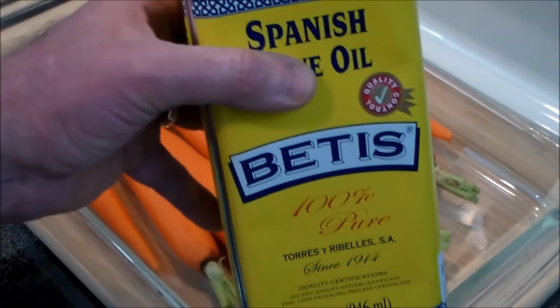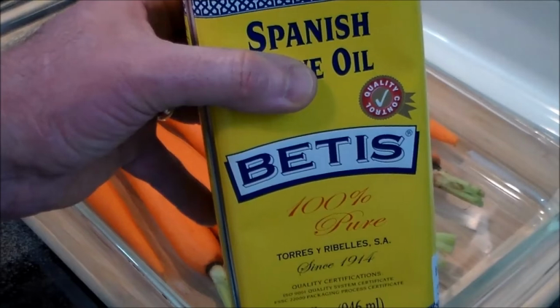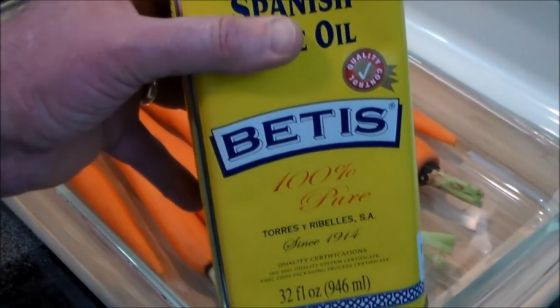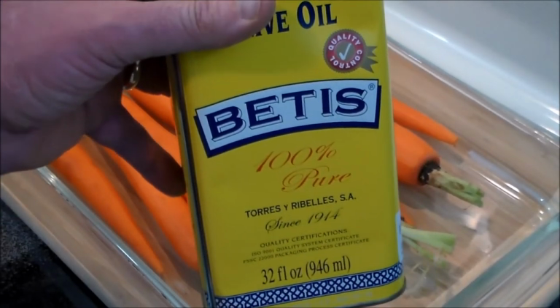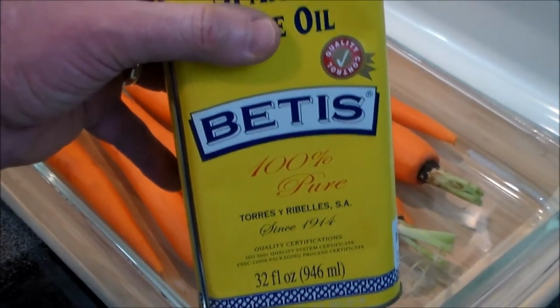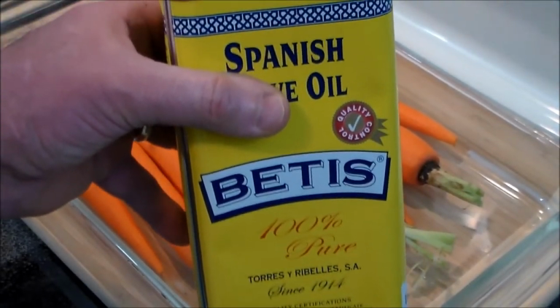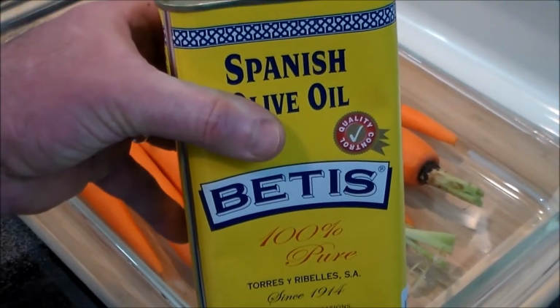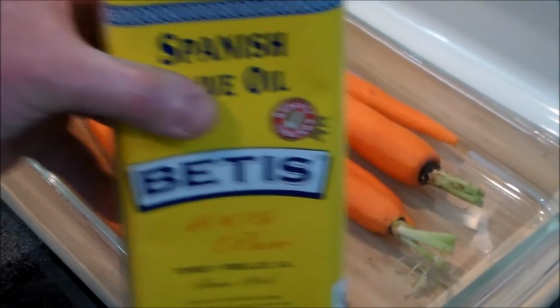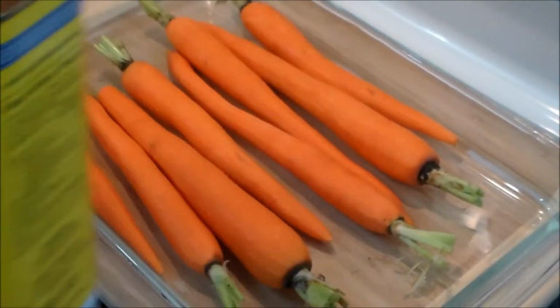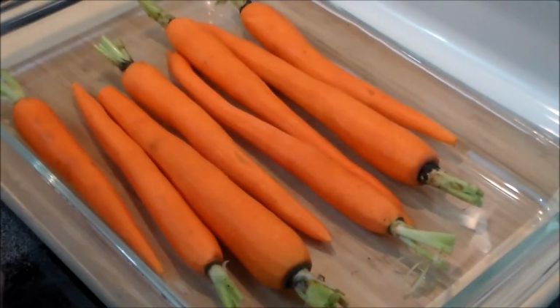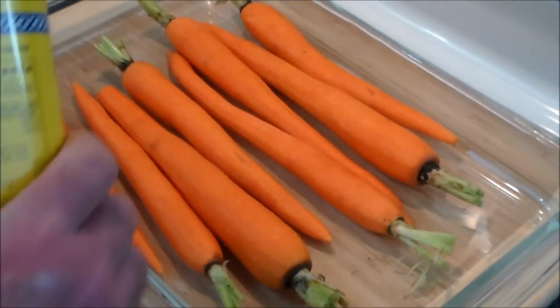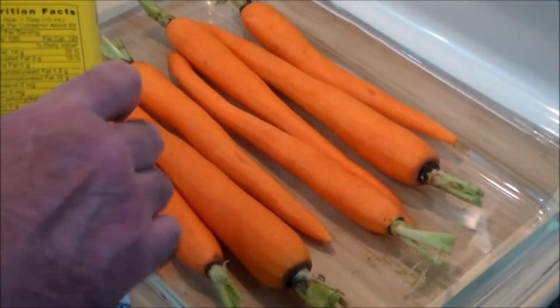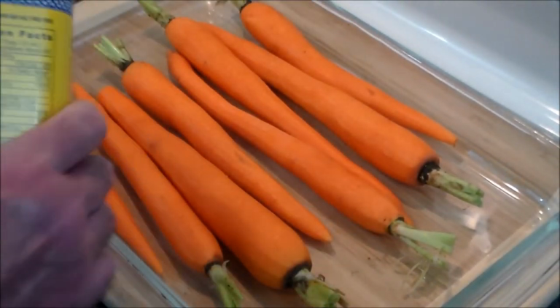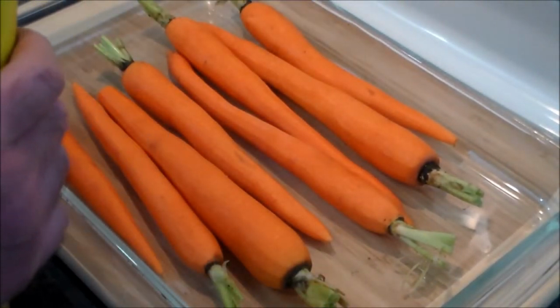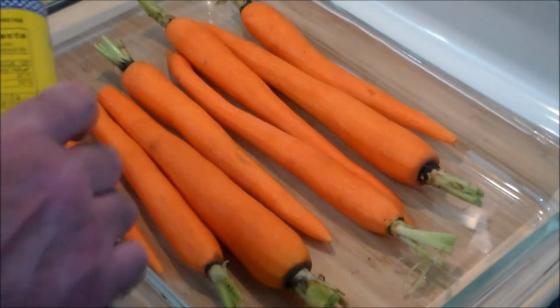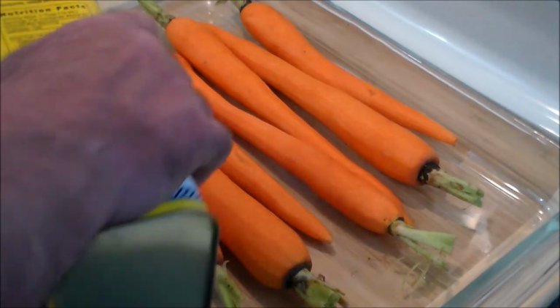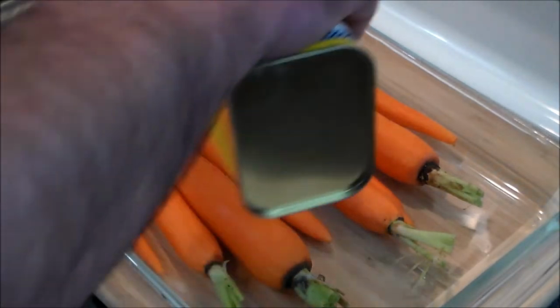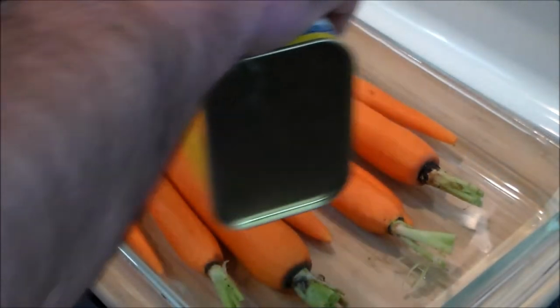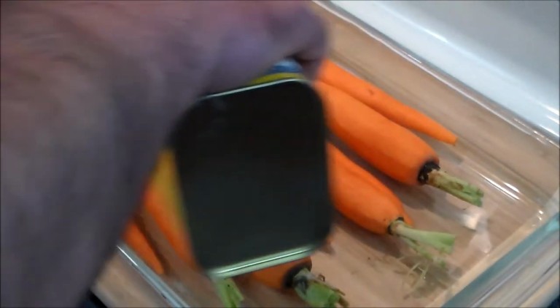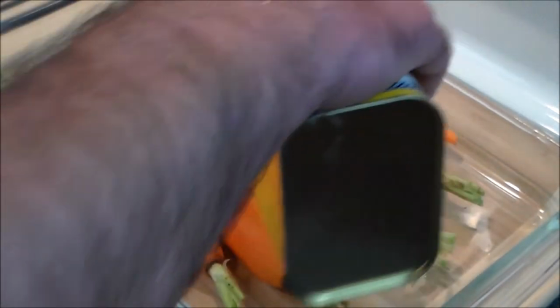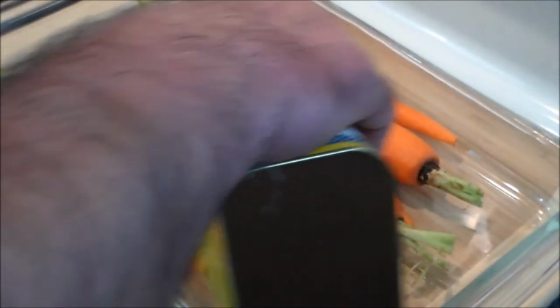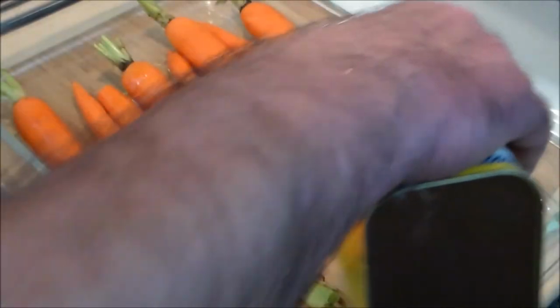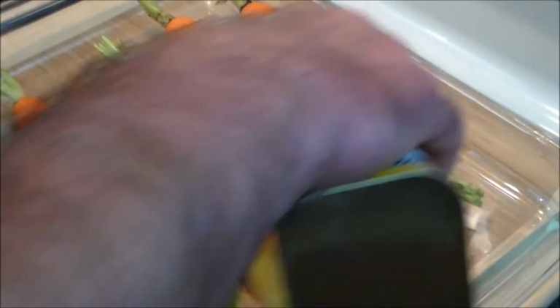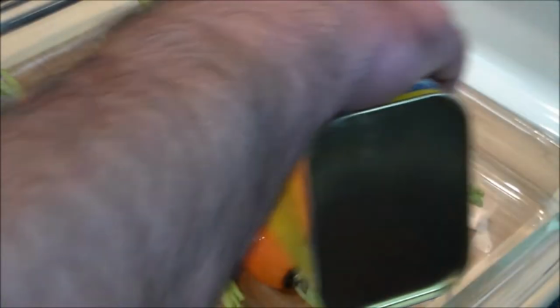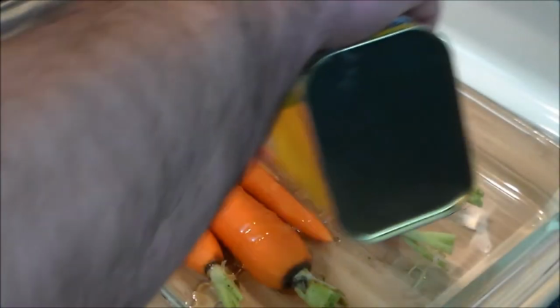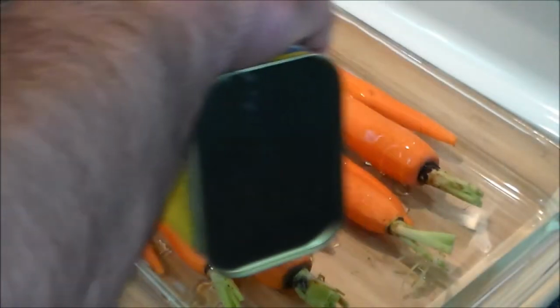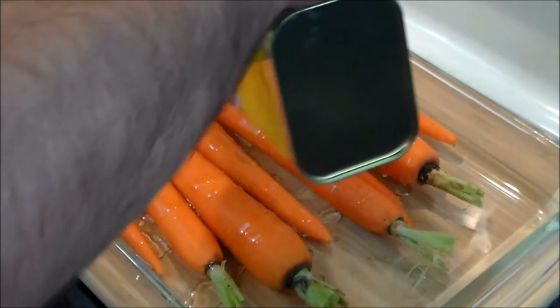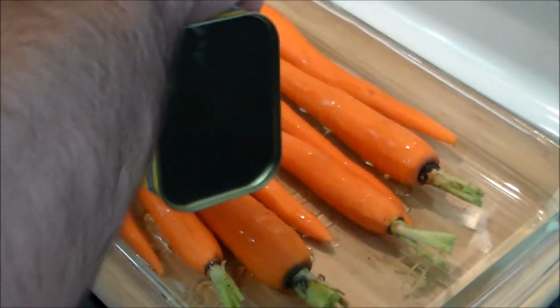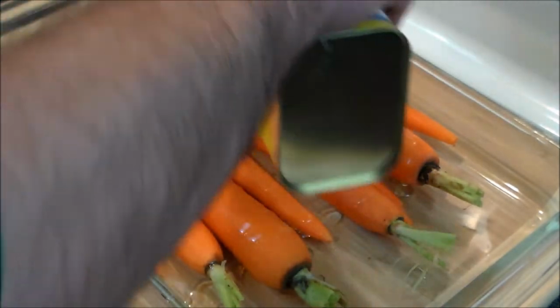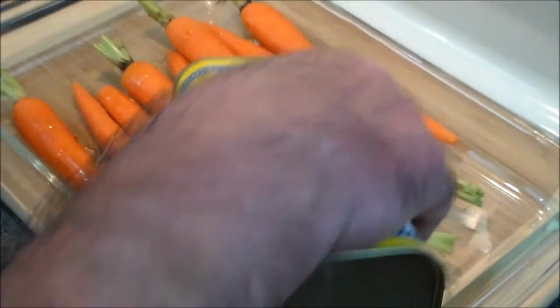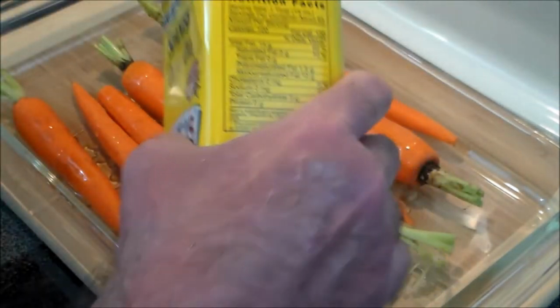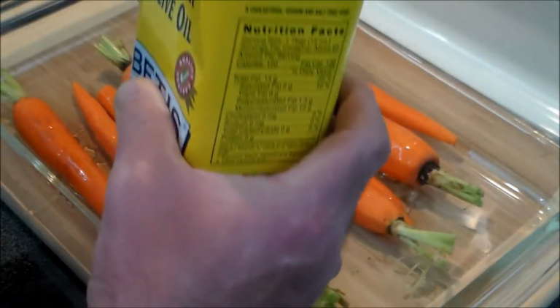Now what we're going to do is give them a light coating. It's a good quality Spanish olive oil and we're going to do it like so — not too much, we're not going to drown these babies.